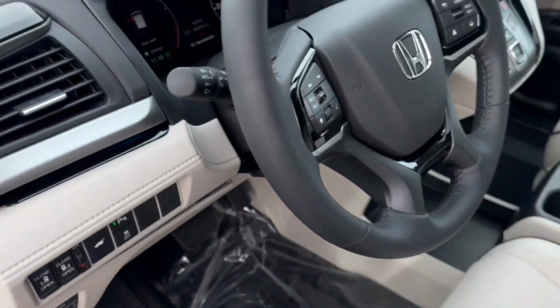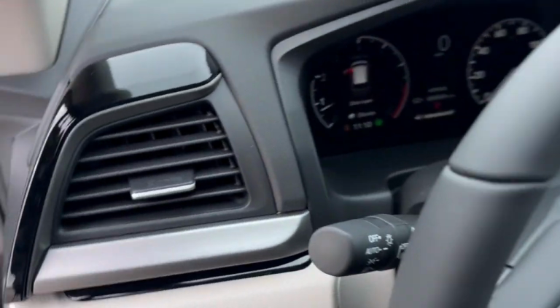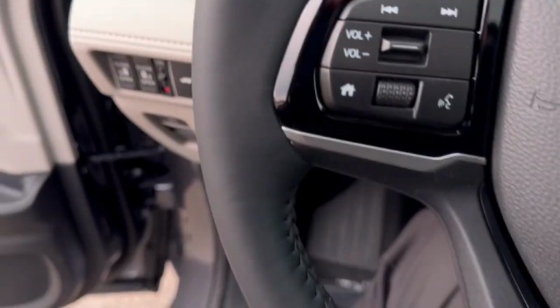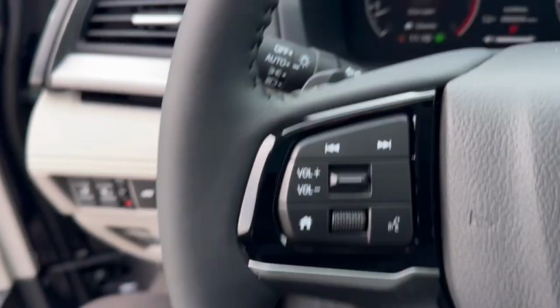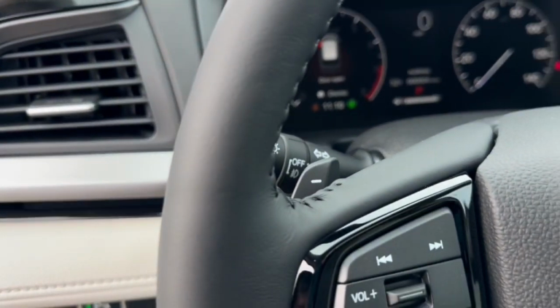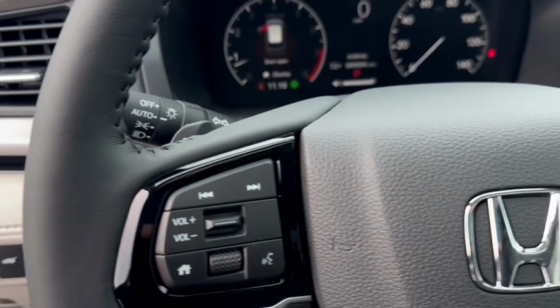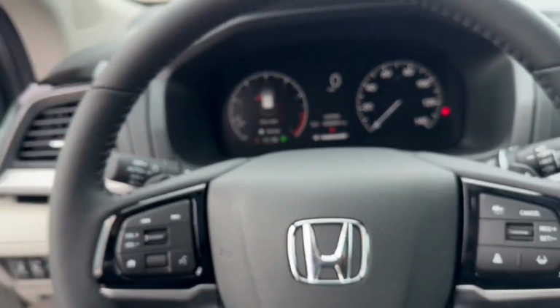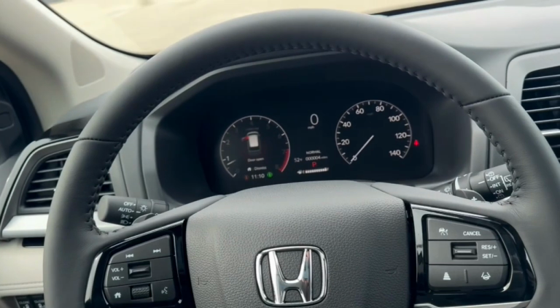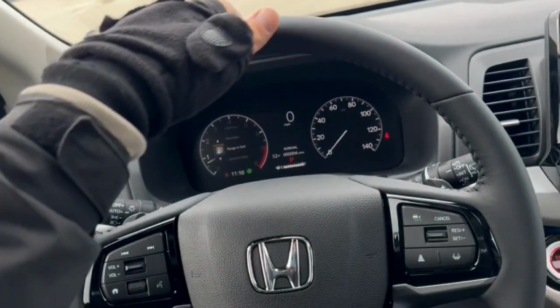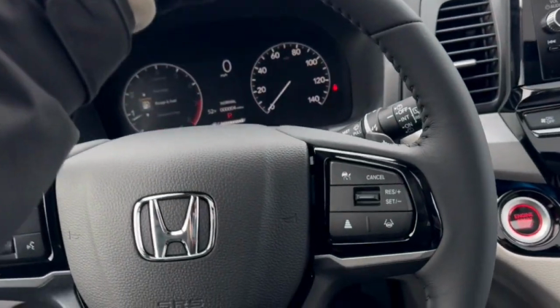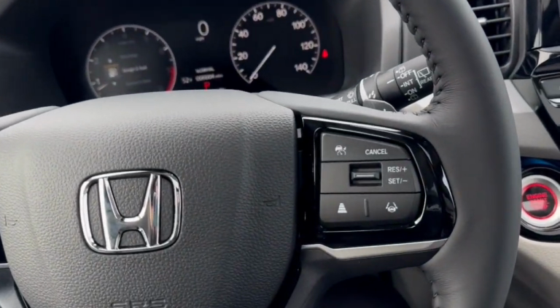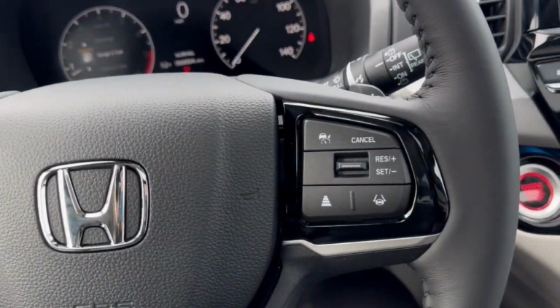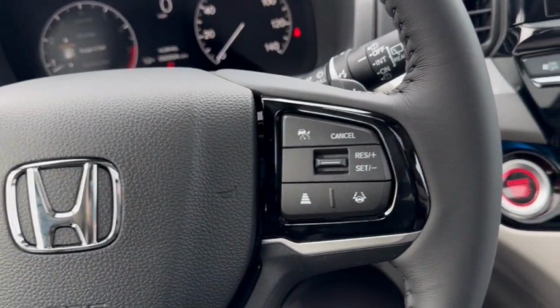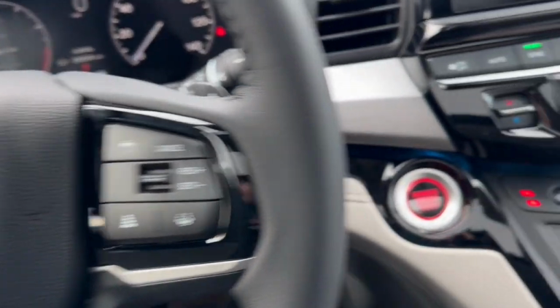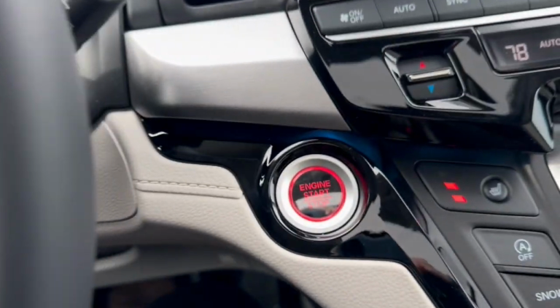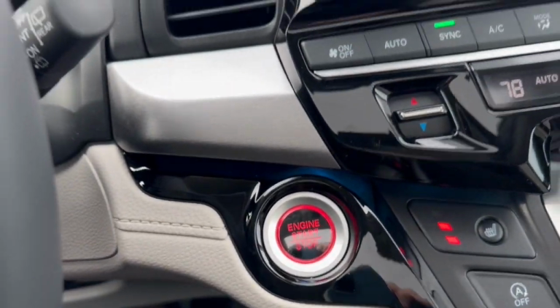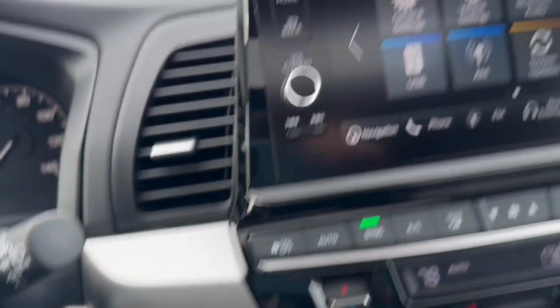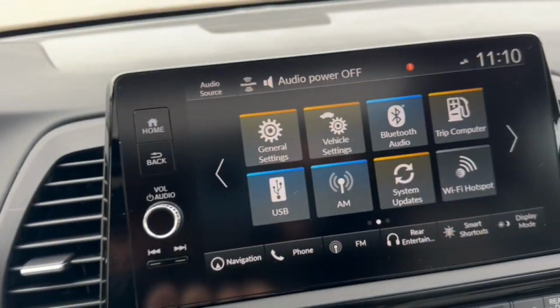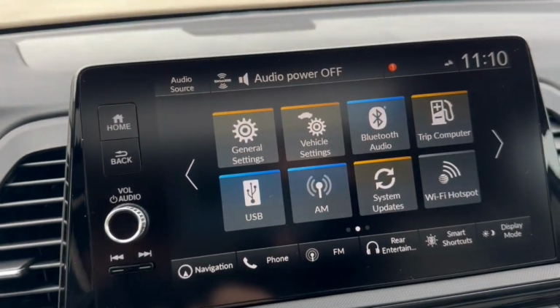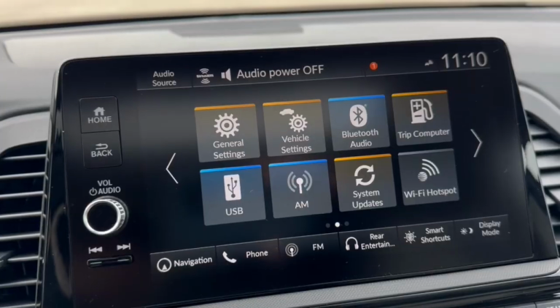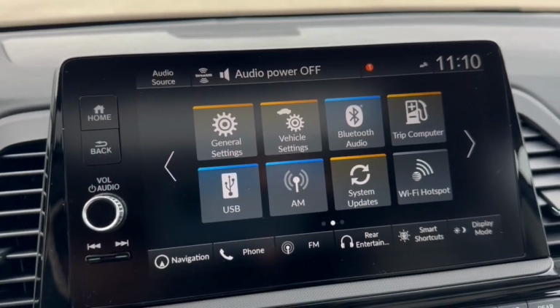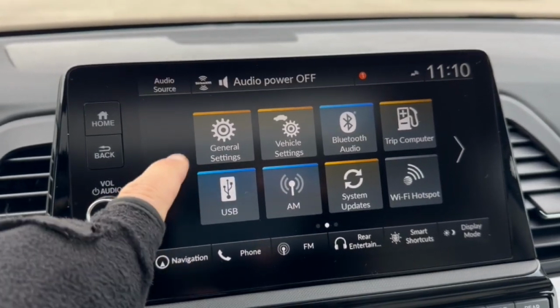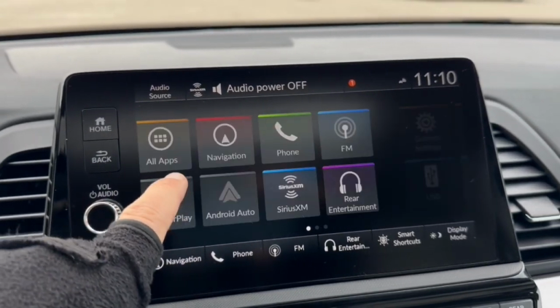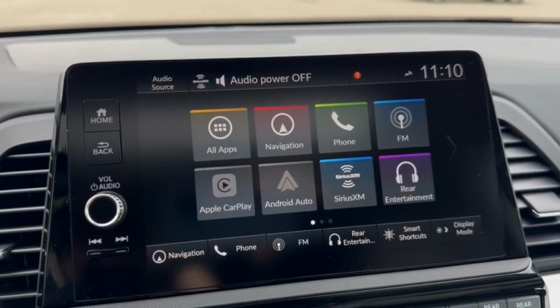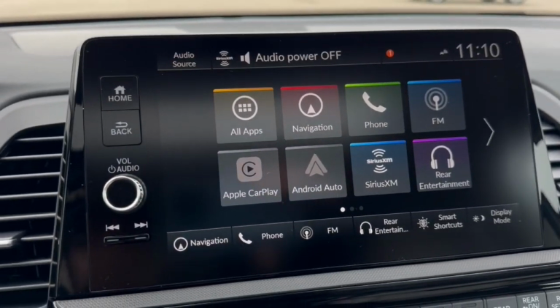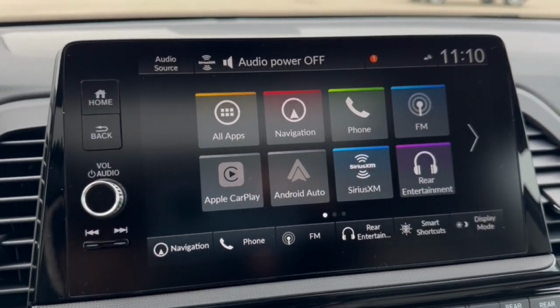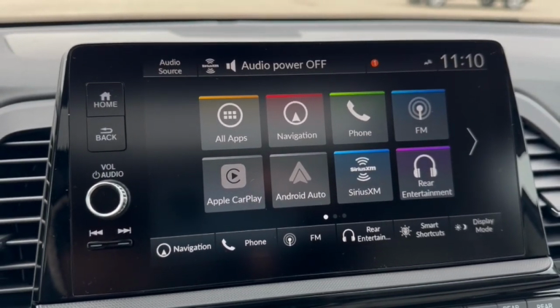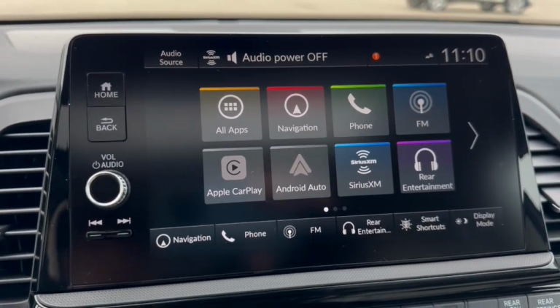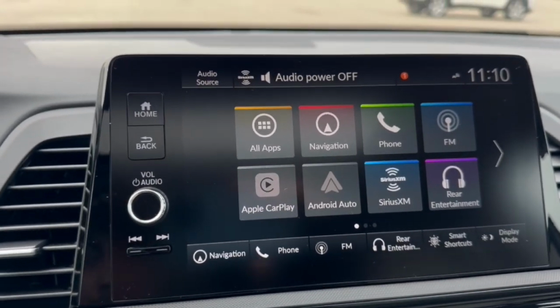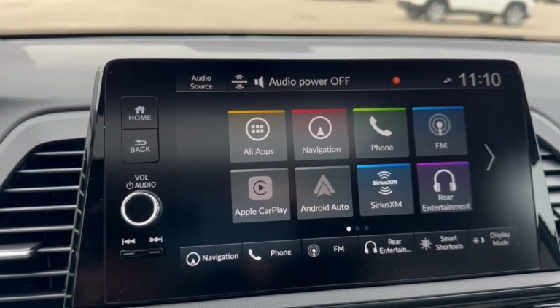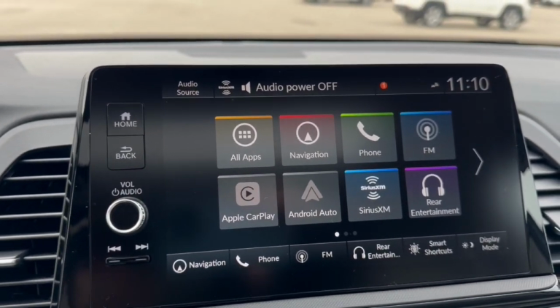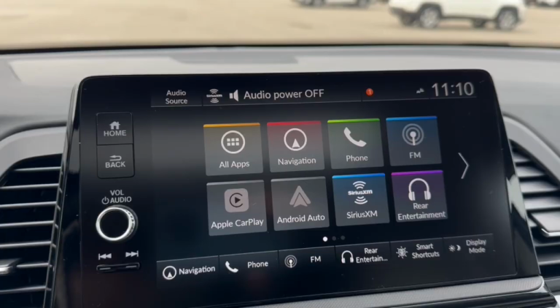You've got lane departure warnings, forward collision warnings, a leather steering wheel, adaptive cruise control, push start engine. You've got the Wi-Fi hotspot, navigation, Sirius XM, Apple CarPlay and Android Auto.